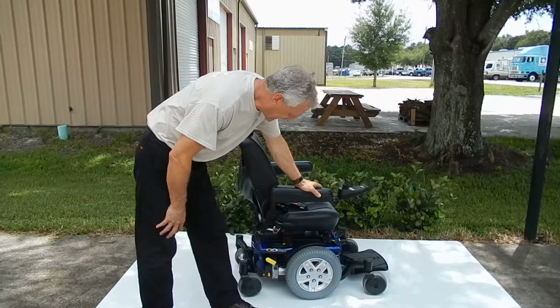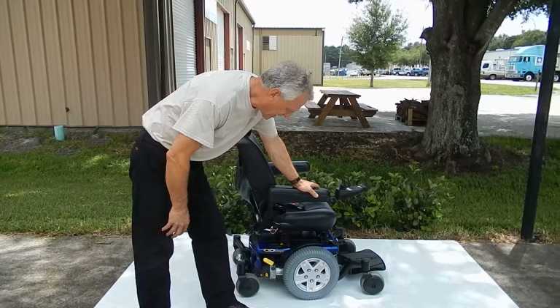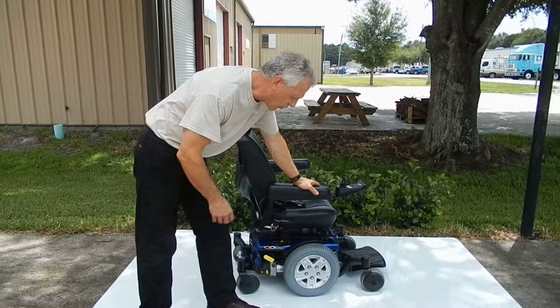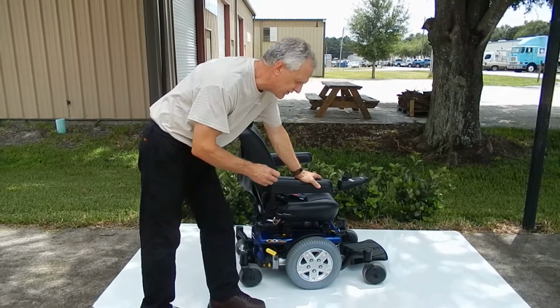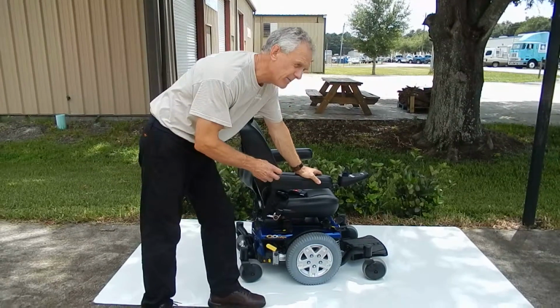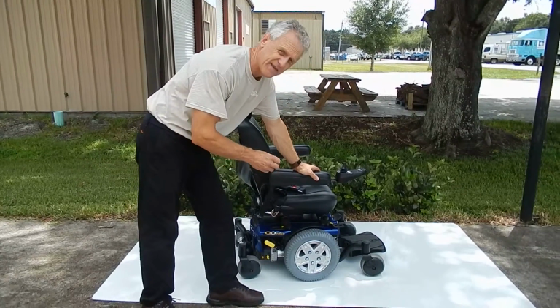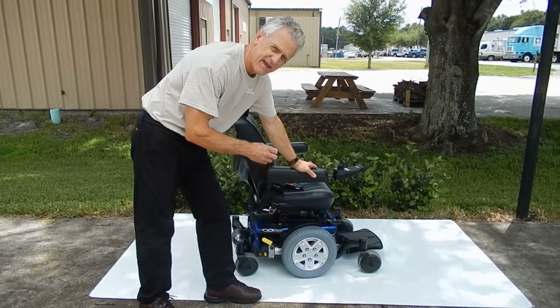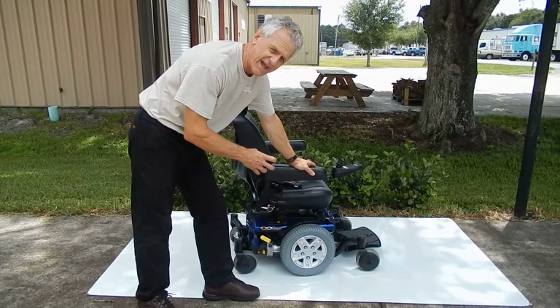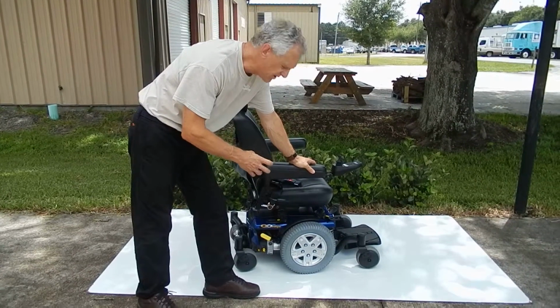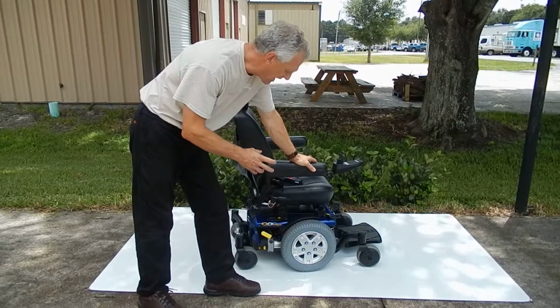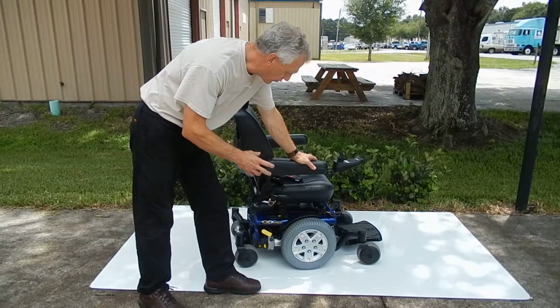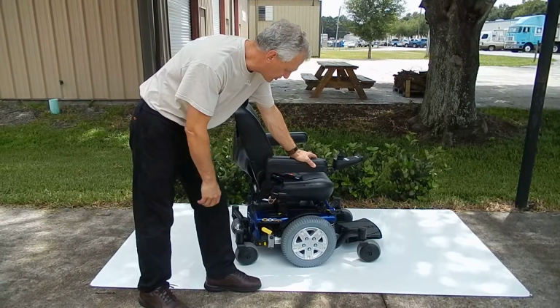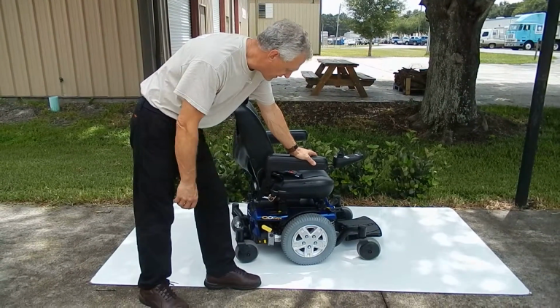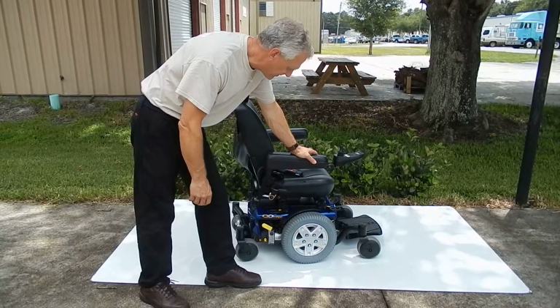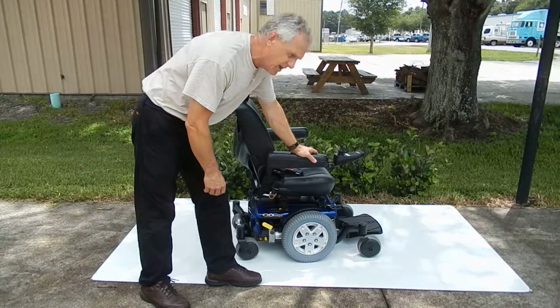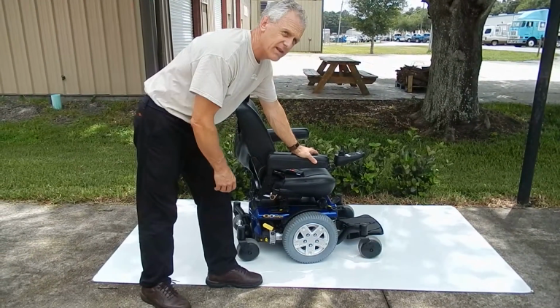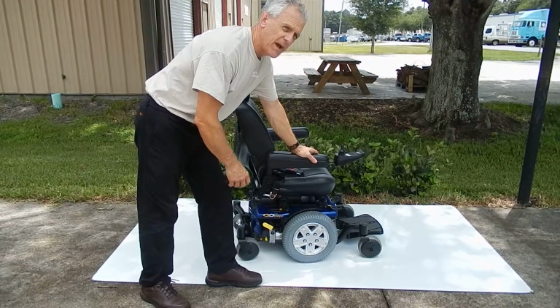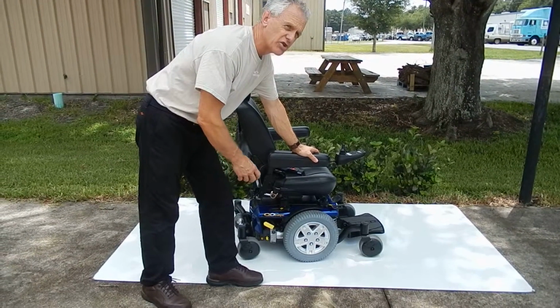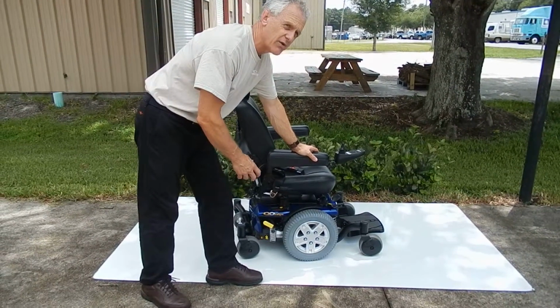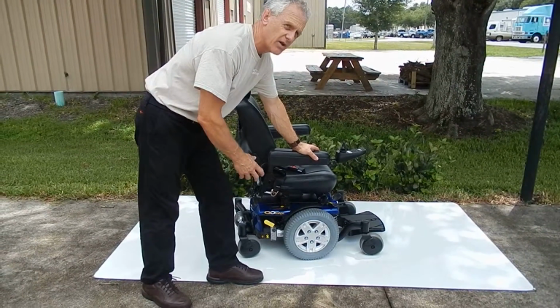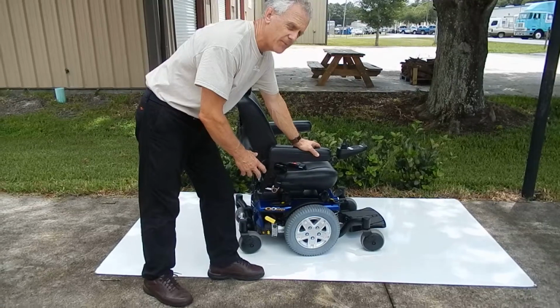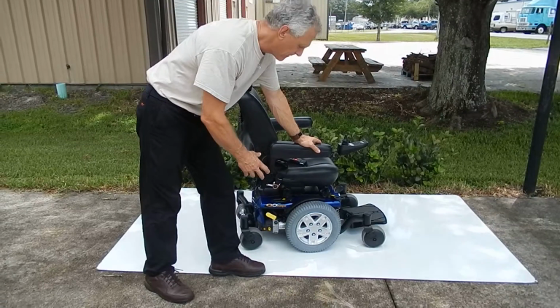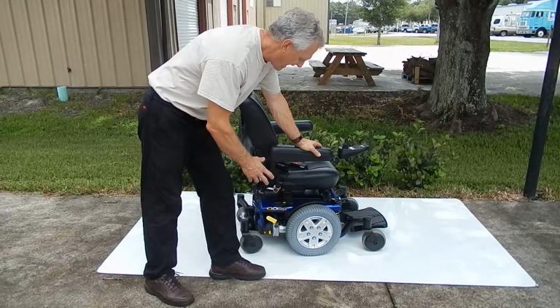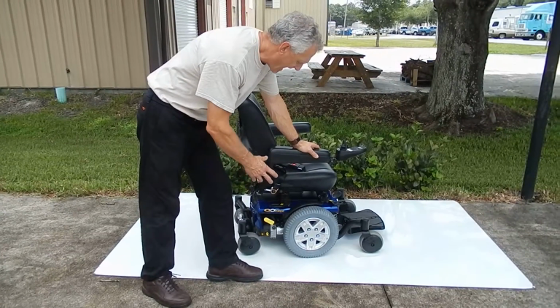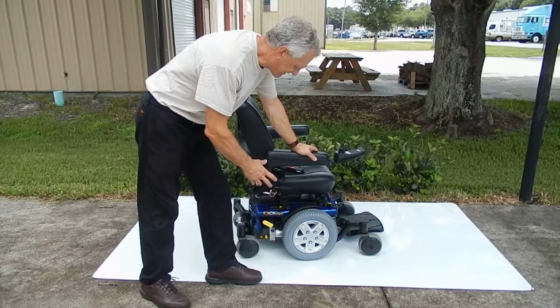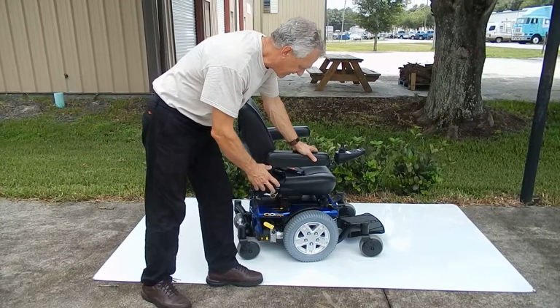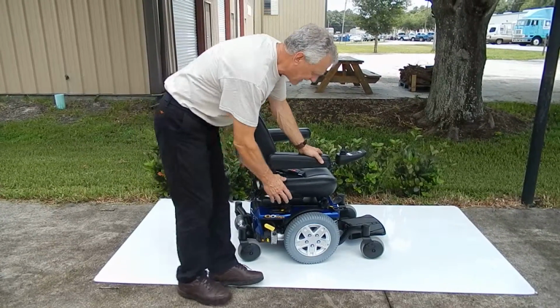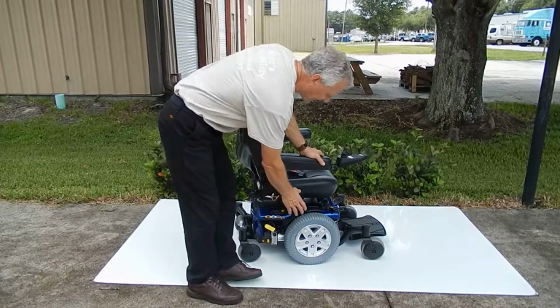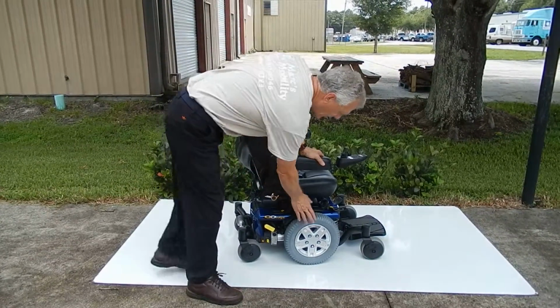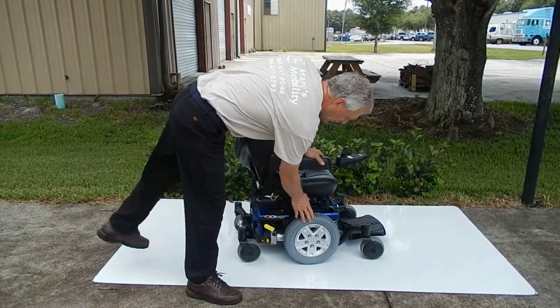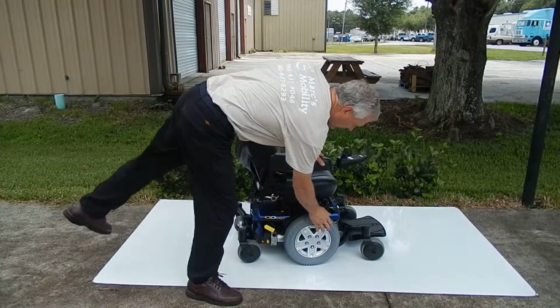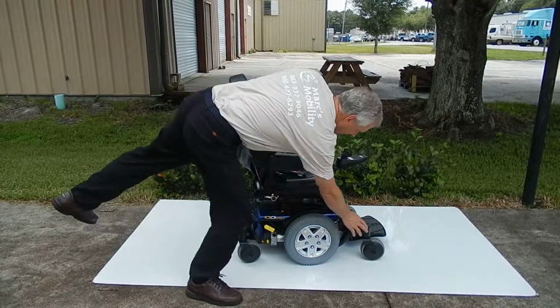A Quantum six-edge power wheelchair. This power chair has solid tires all the way around.